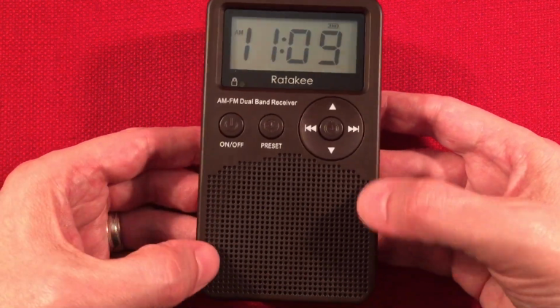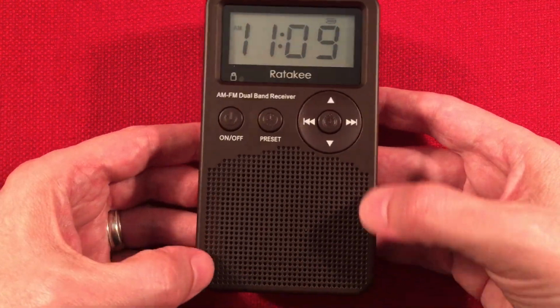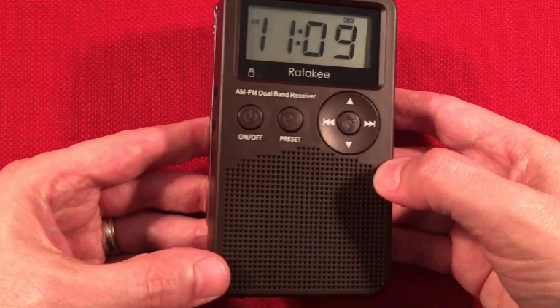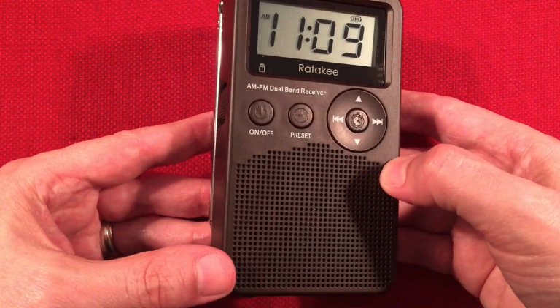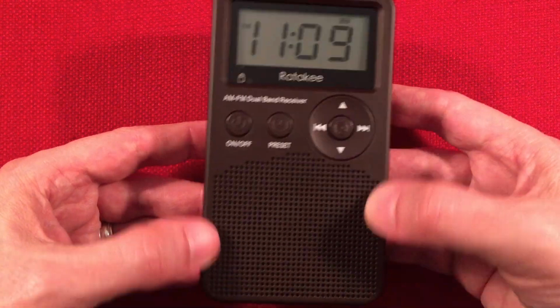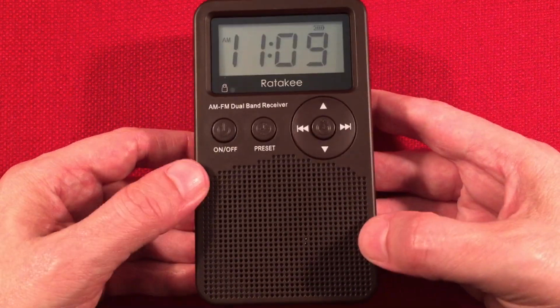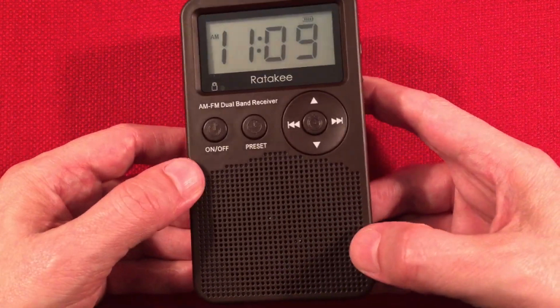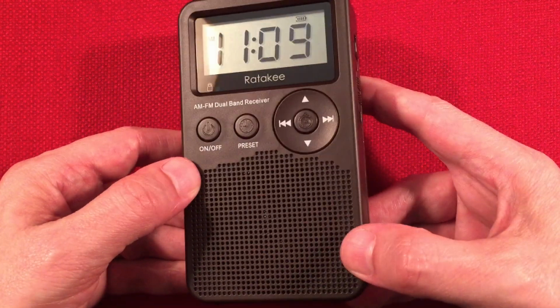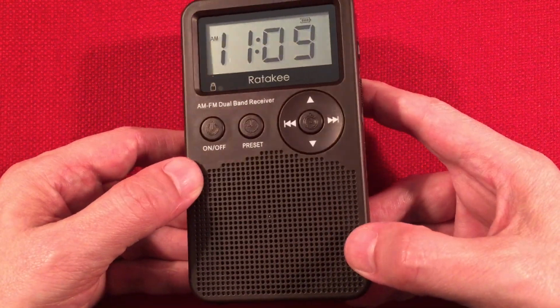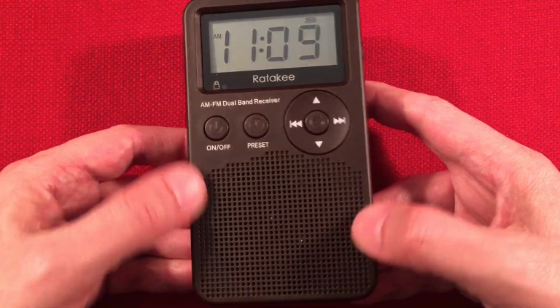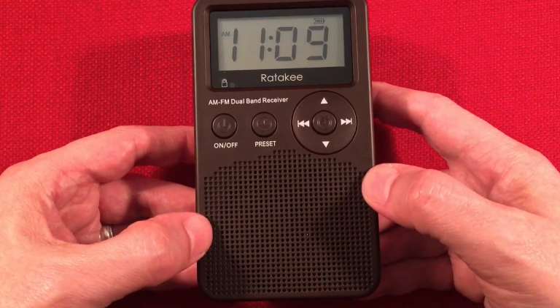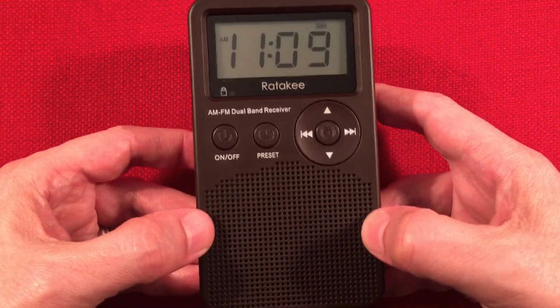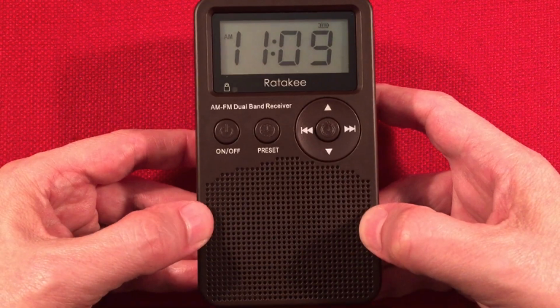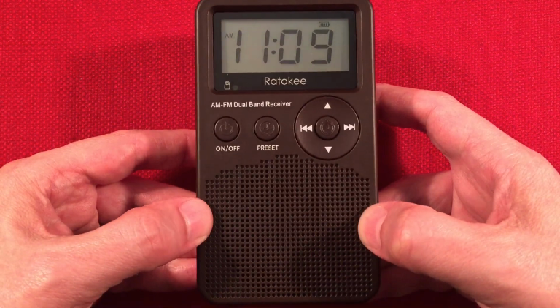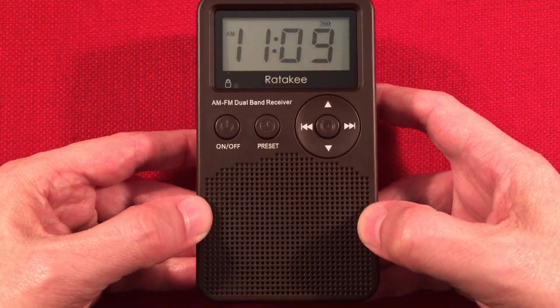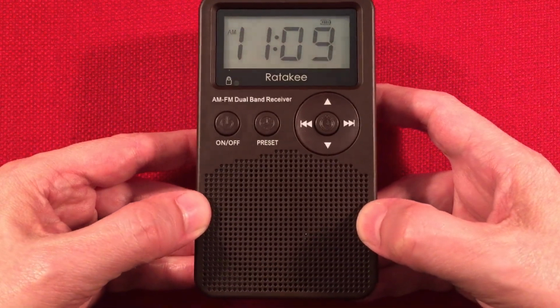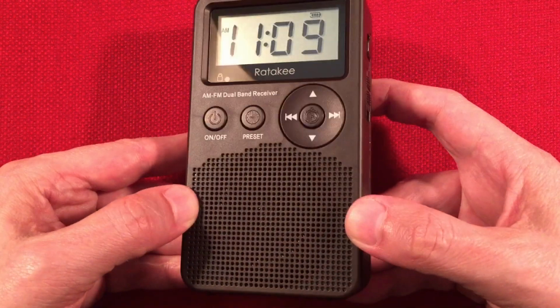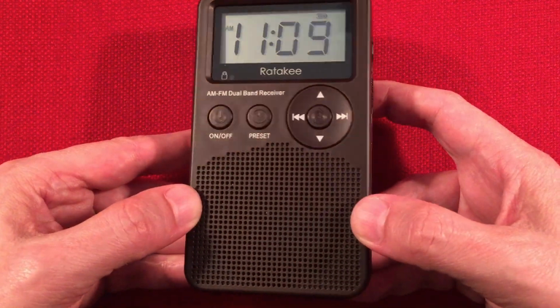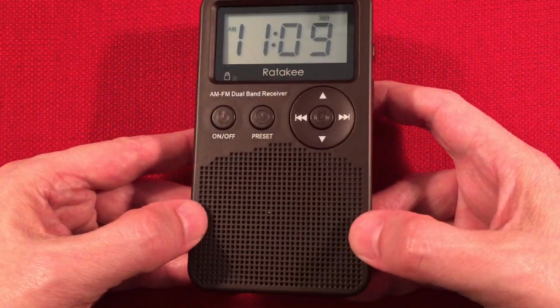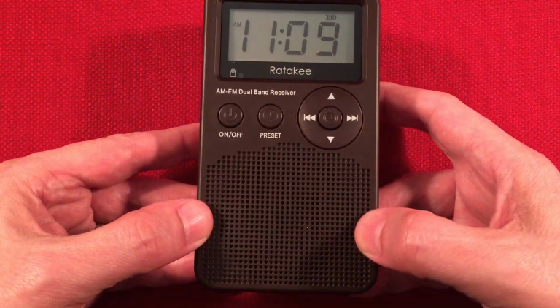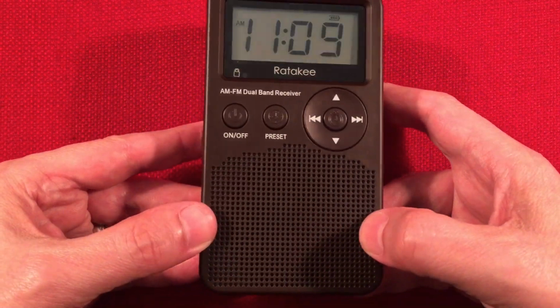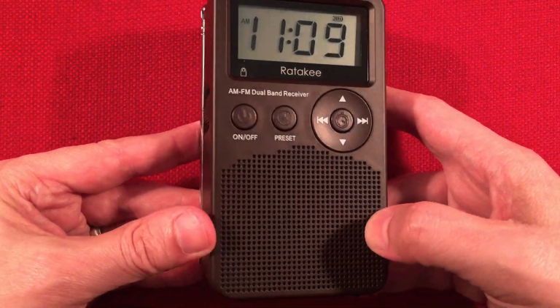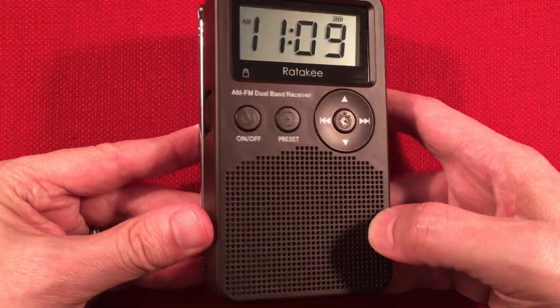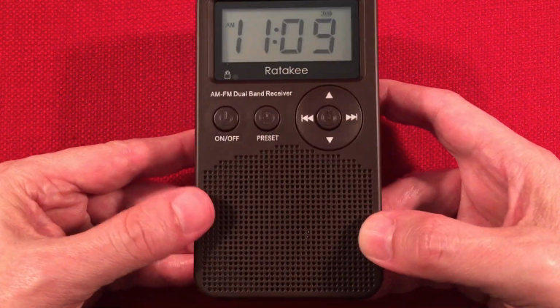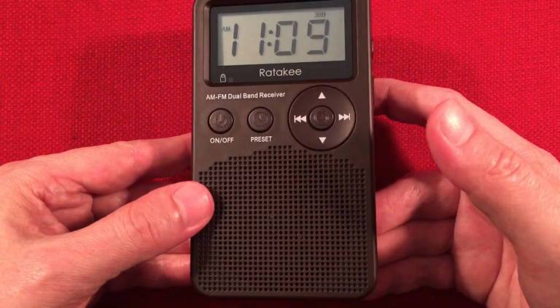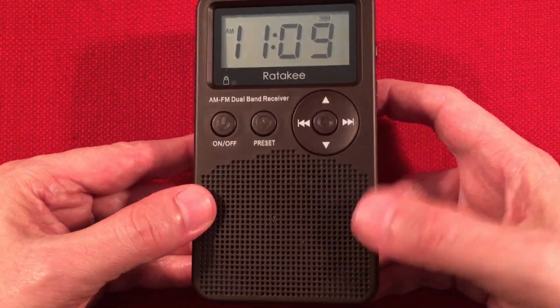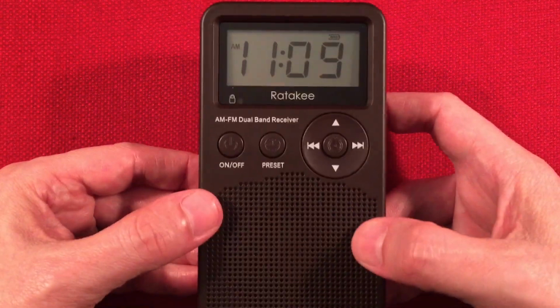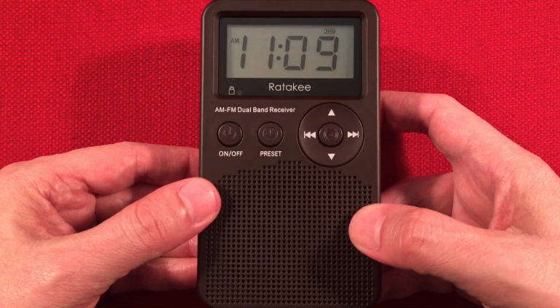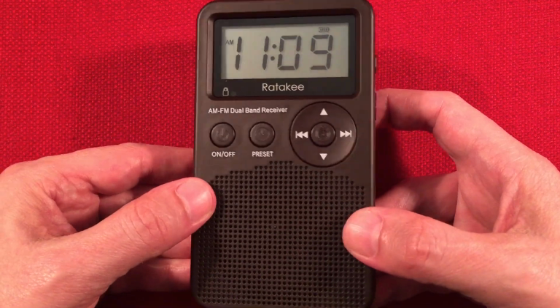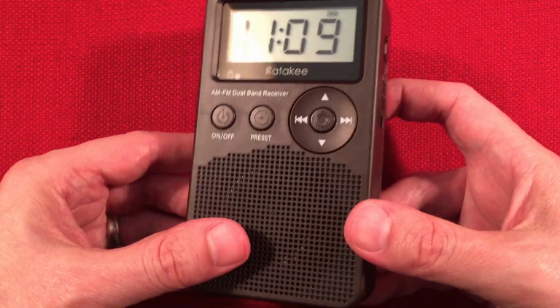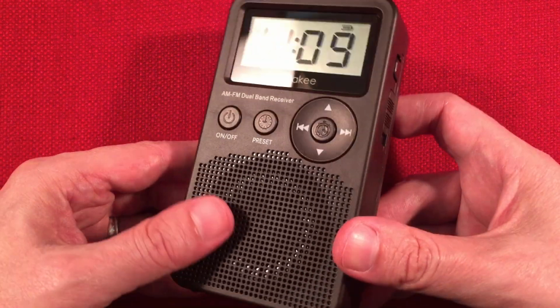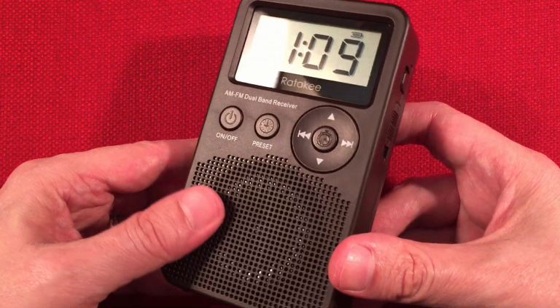Down here we have a nice 2-inch speaker that has decent audio quality. Hopefully you'll get to hear that when we tune the band. I like it — it's very pleasing. I'm really surprised by the quality of the $15 radio.